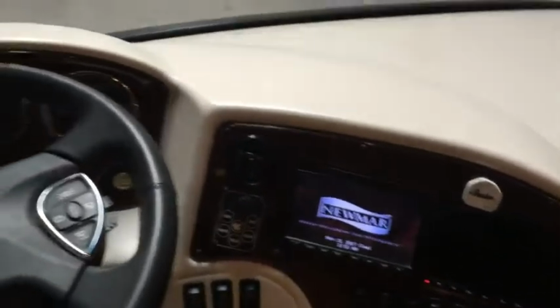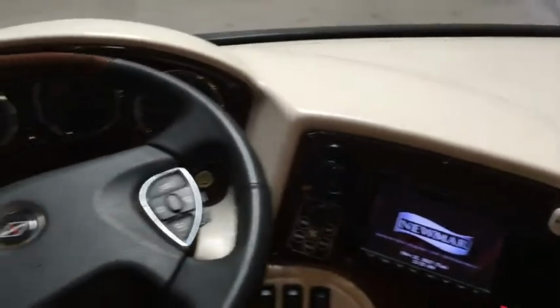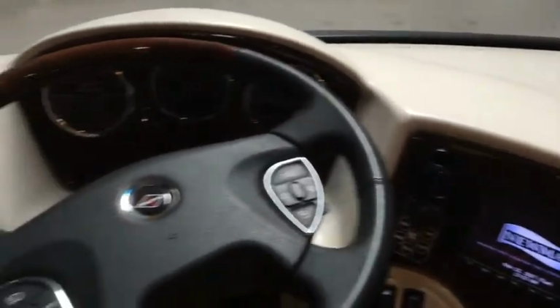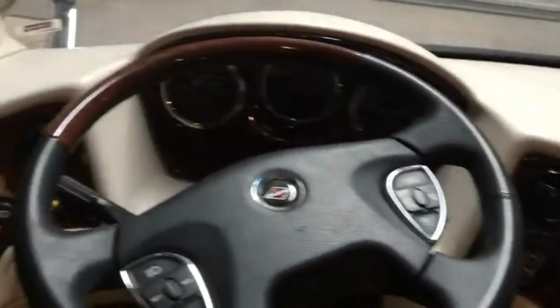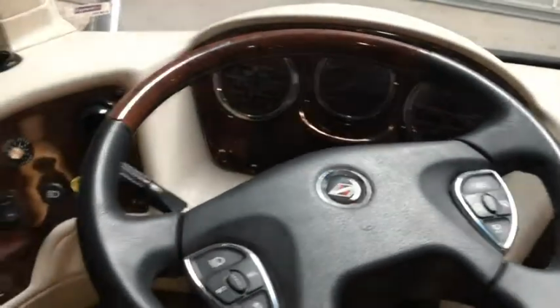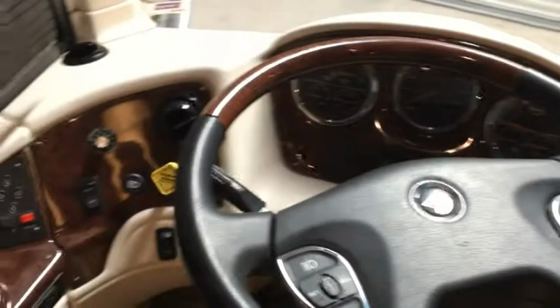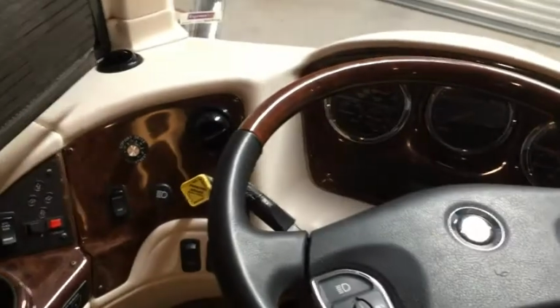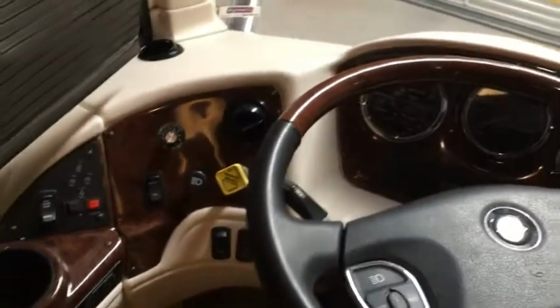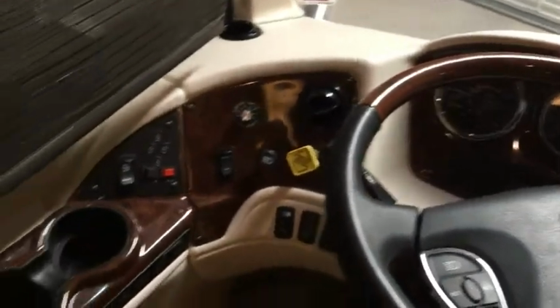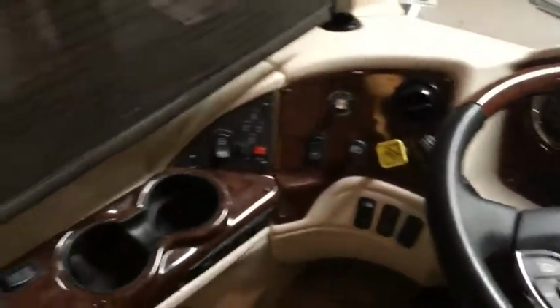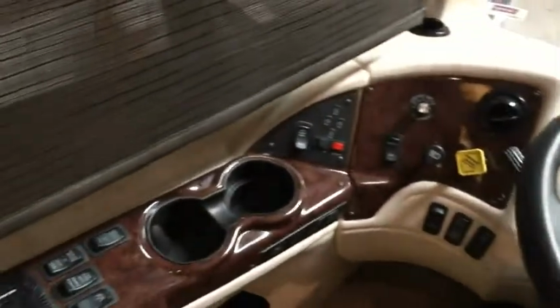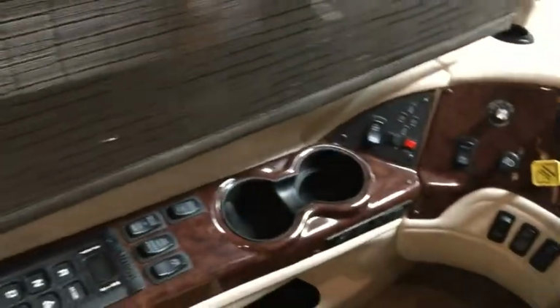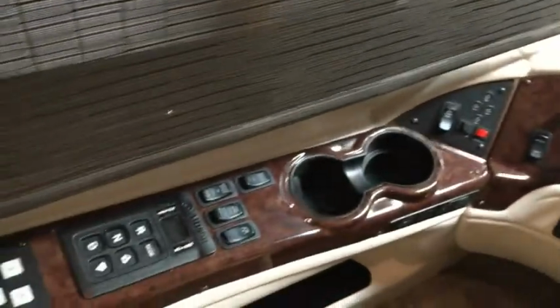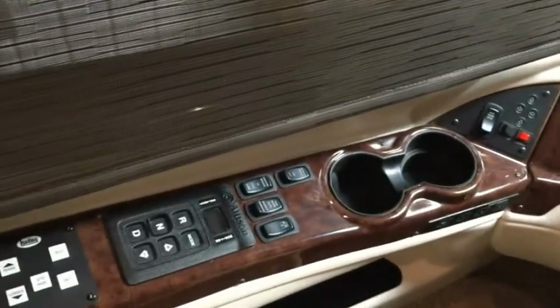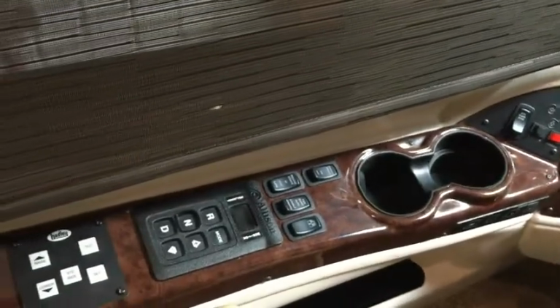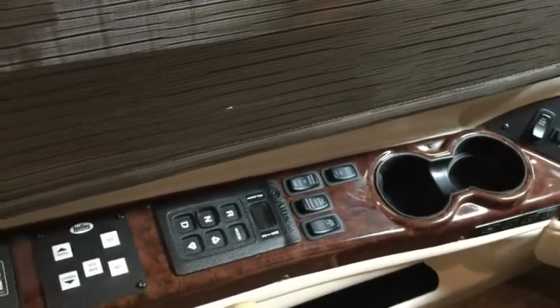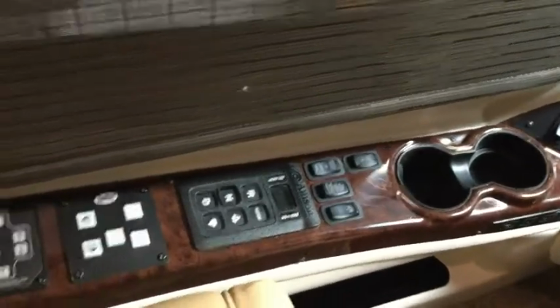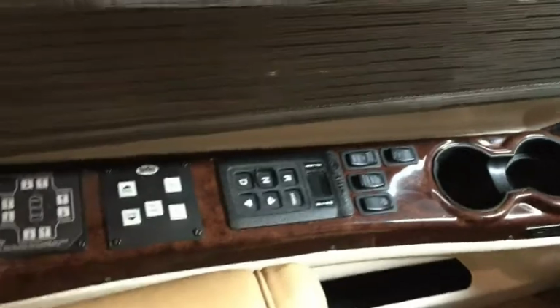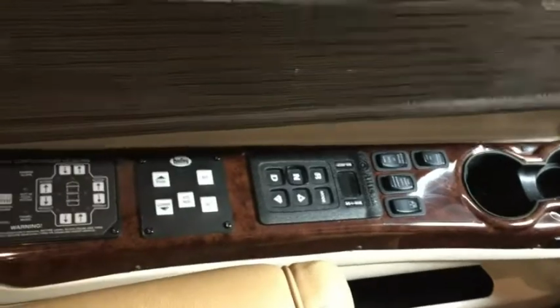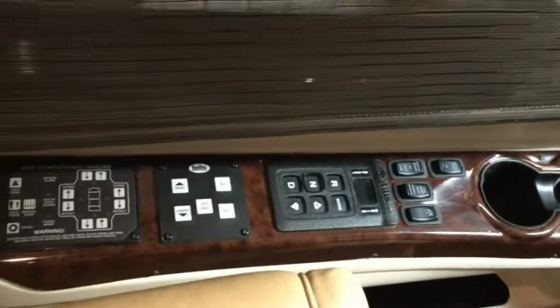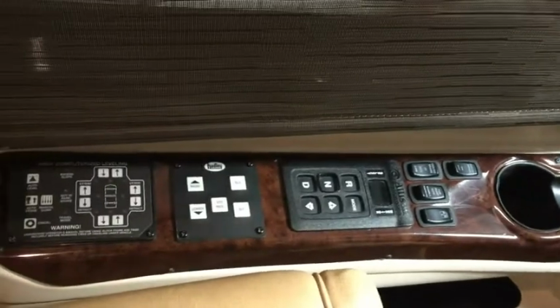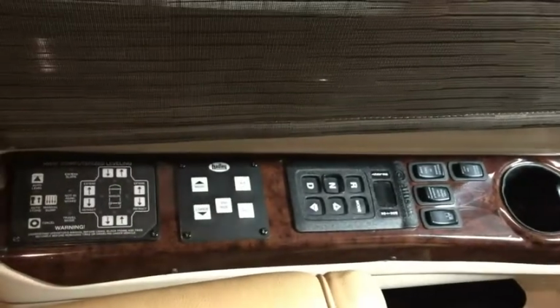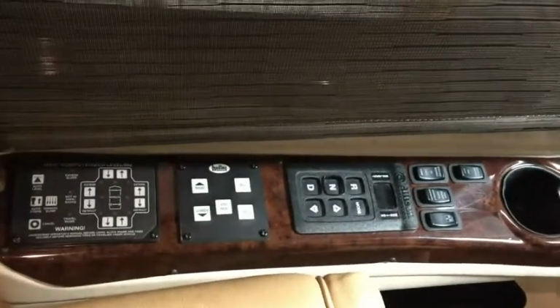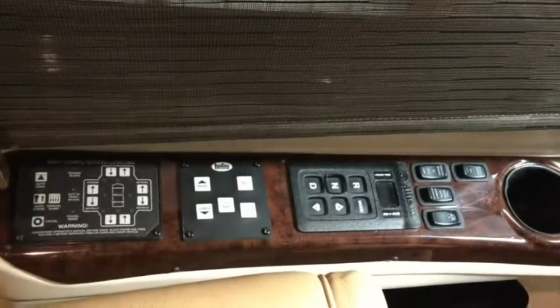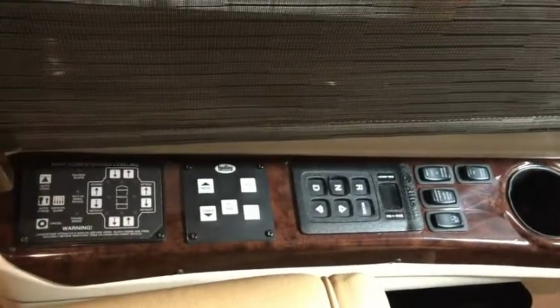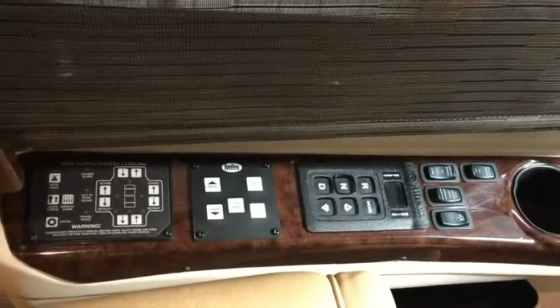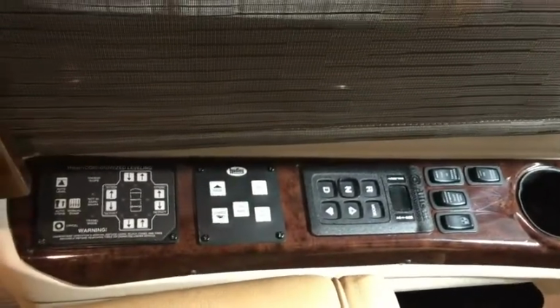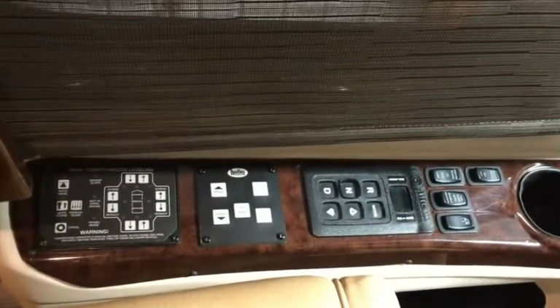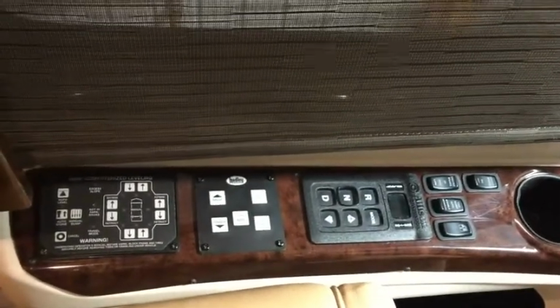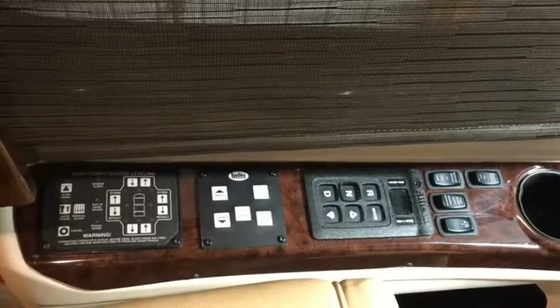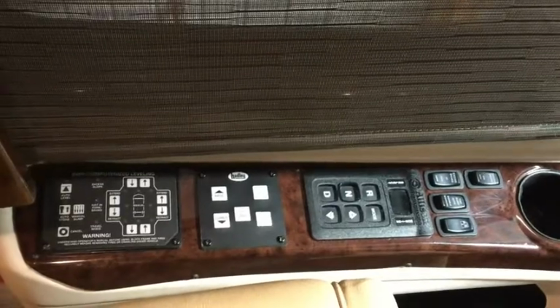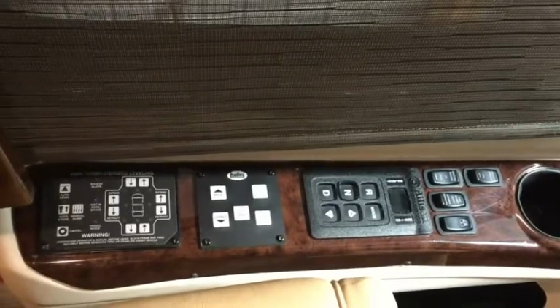Another great feature is automatic leveling. You get to your location, push a button, and you'll be nice and level when you're ready to put the slides out.